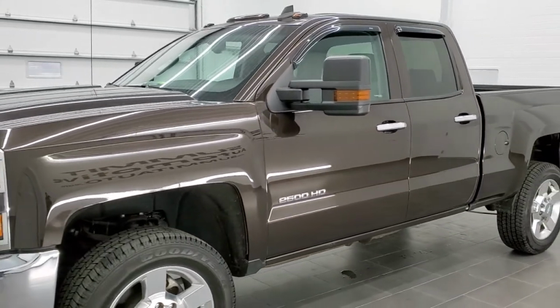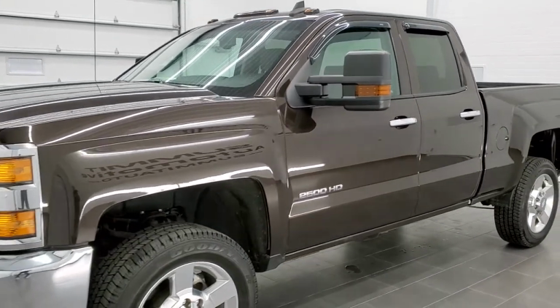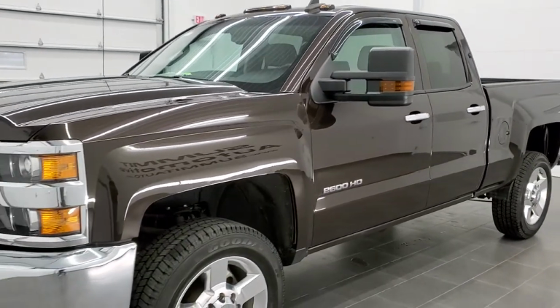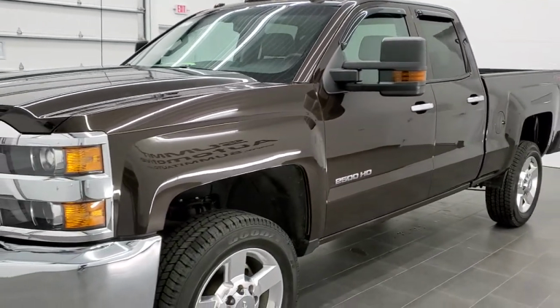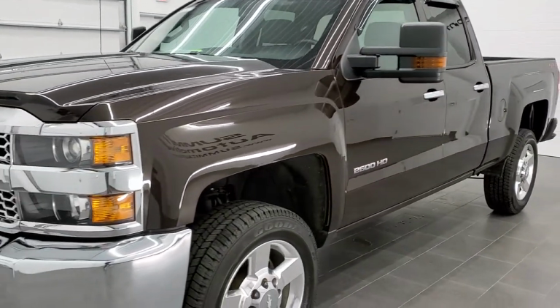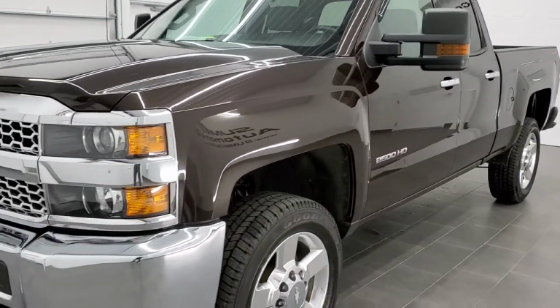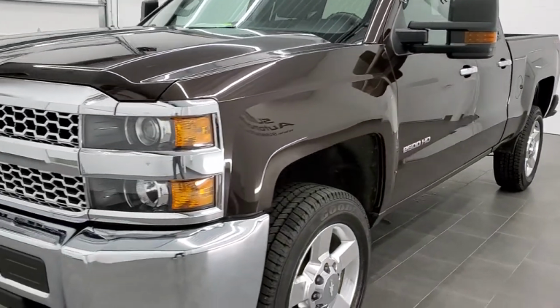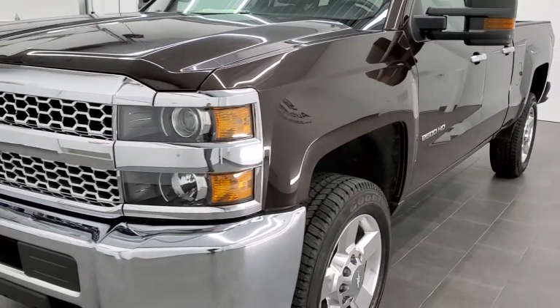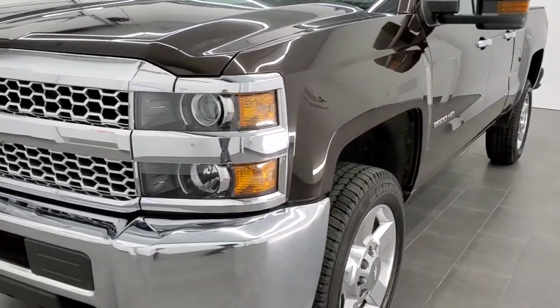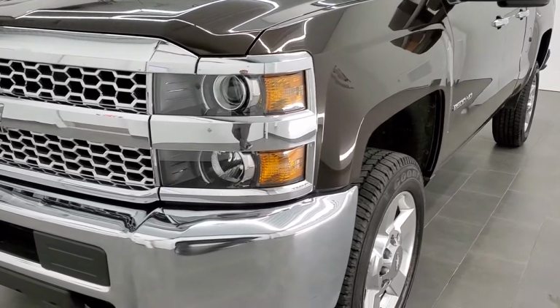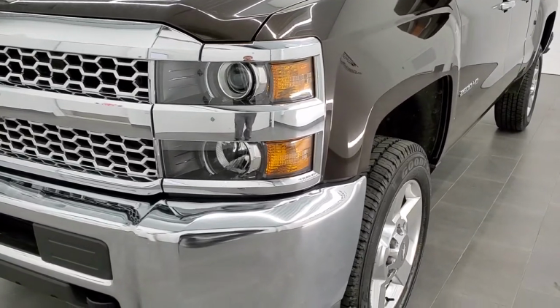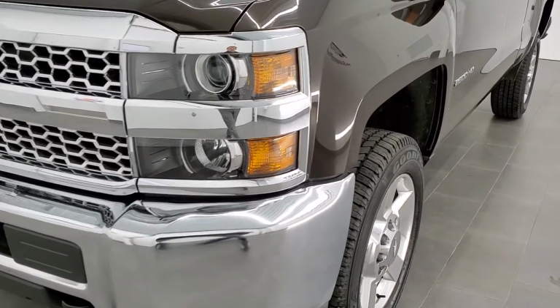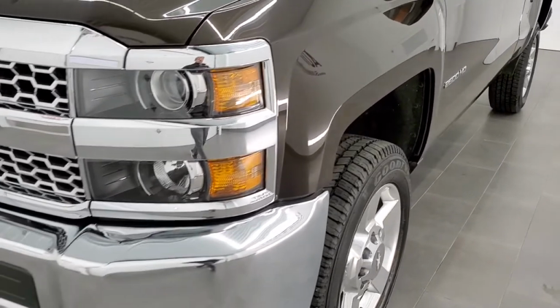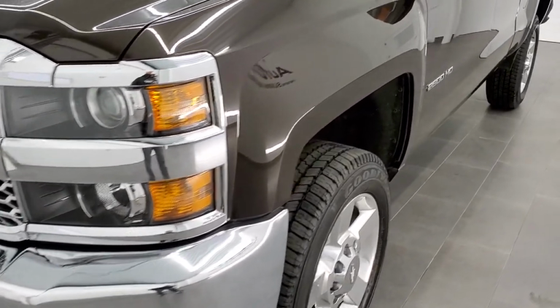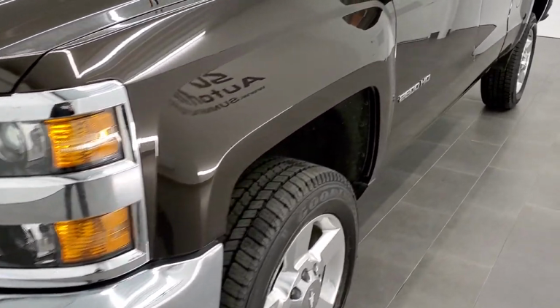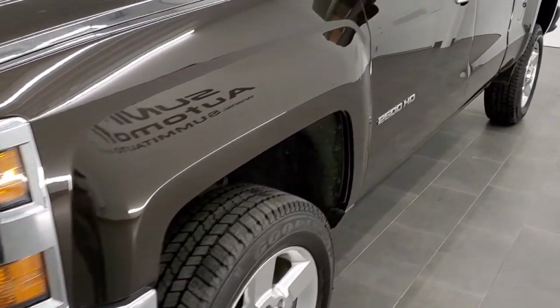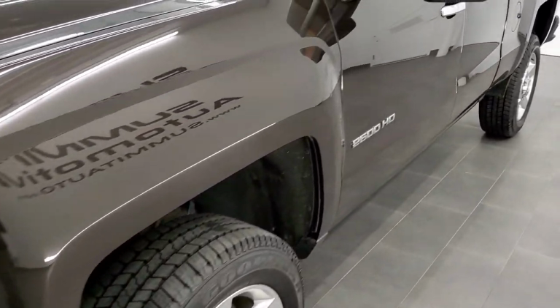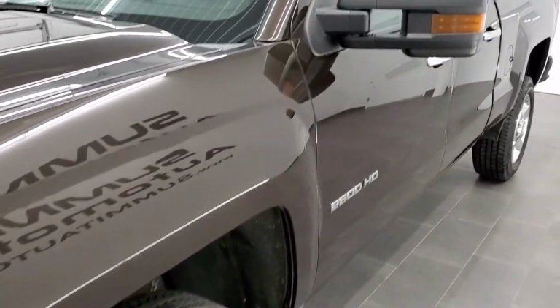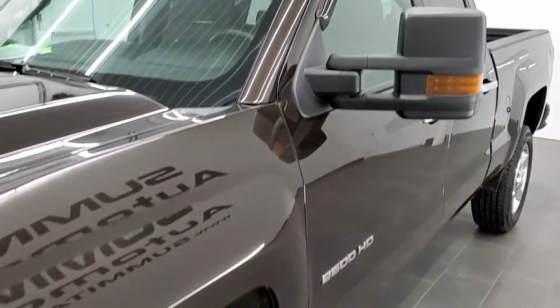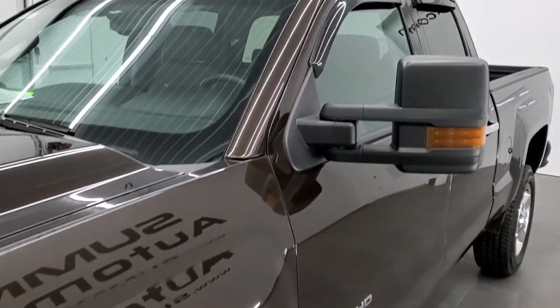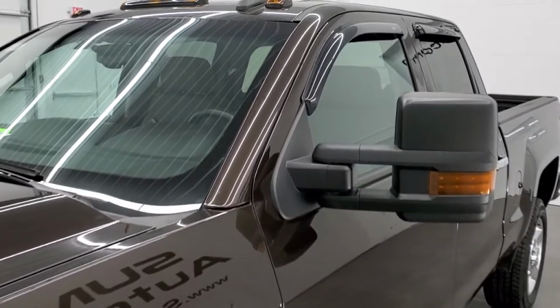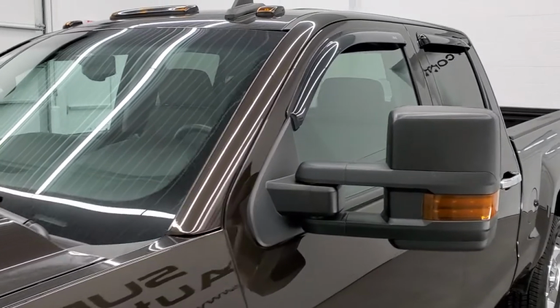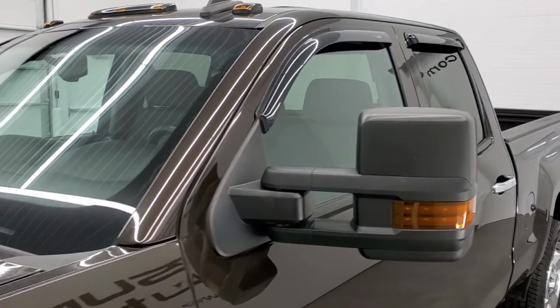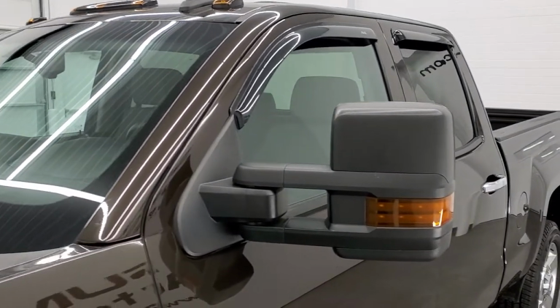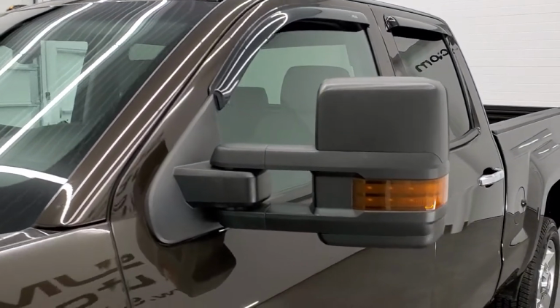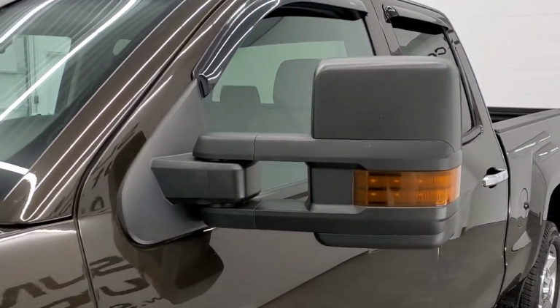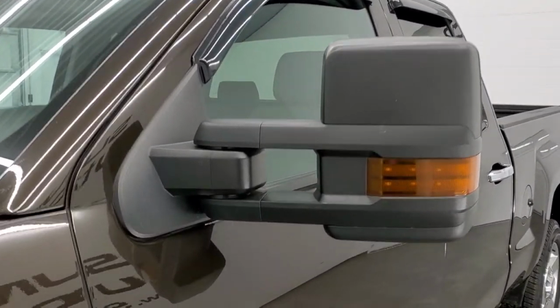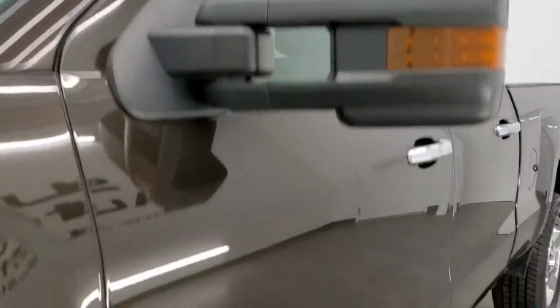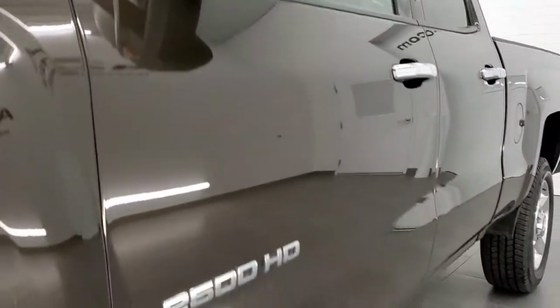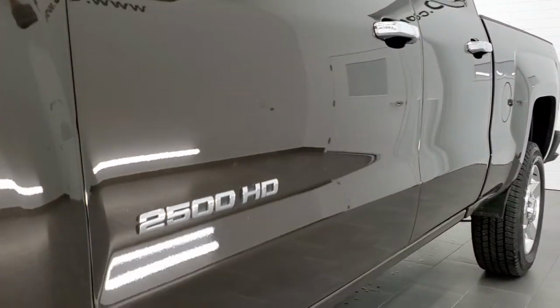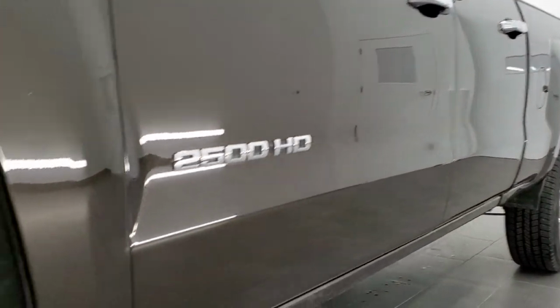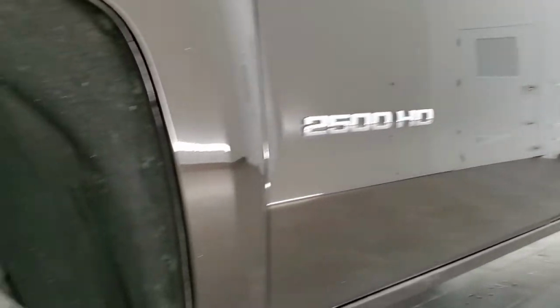We shoot all of our videos in 1080p, 60 frames per second. So if you have HD capabilities on your computer, tablet, or smartphone device, turn them on right now, because it is definitely your best way to check out the quality and condition of the truck before seeing it in person.